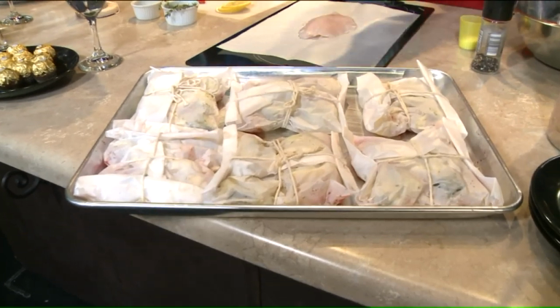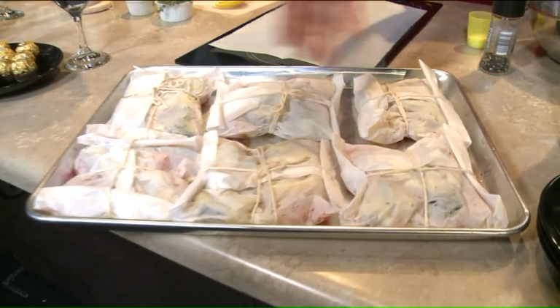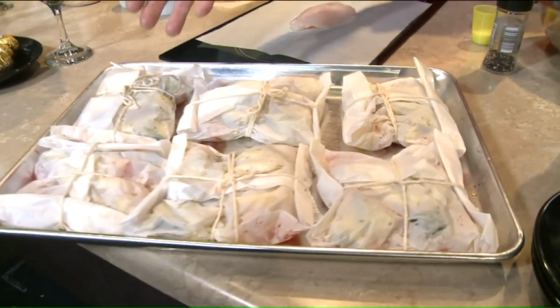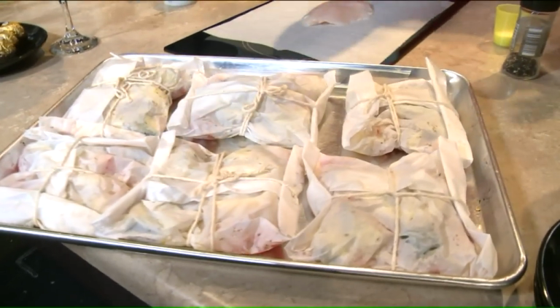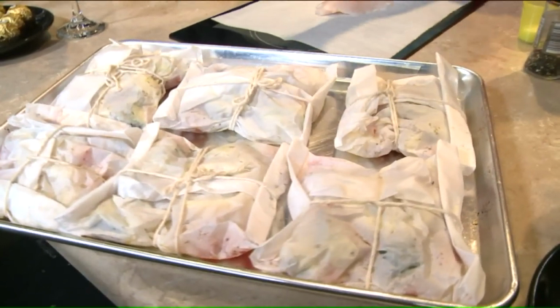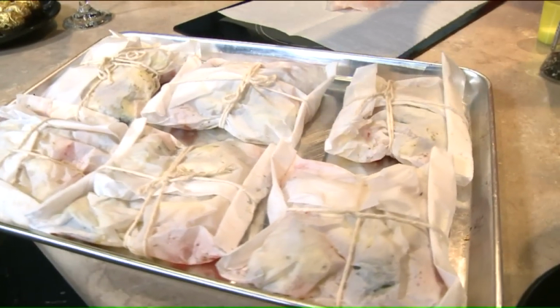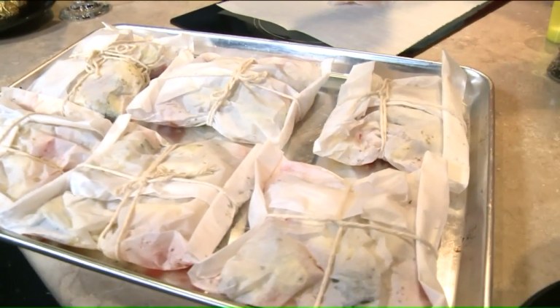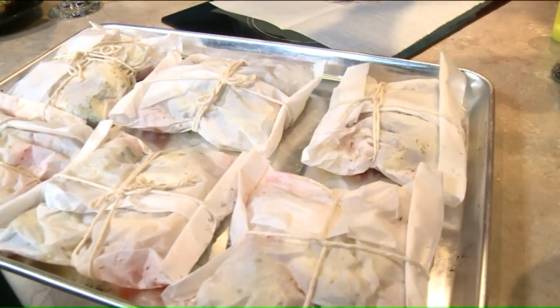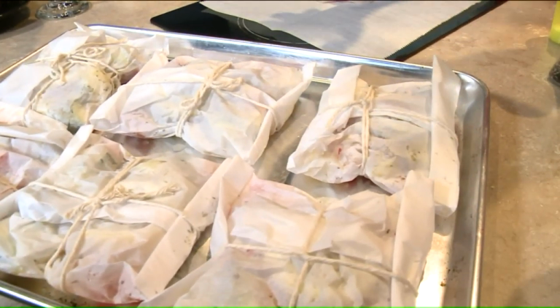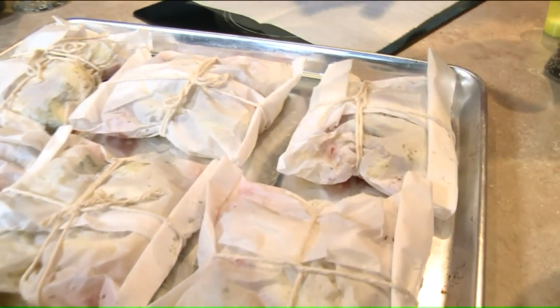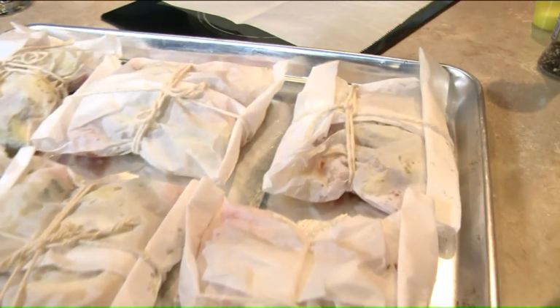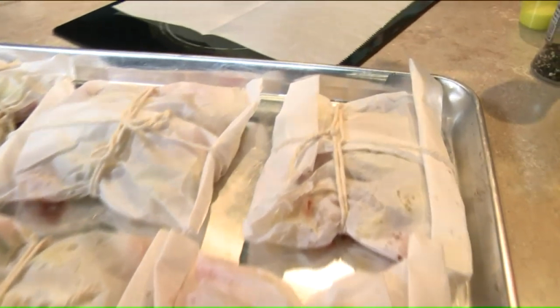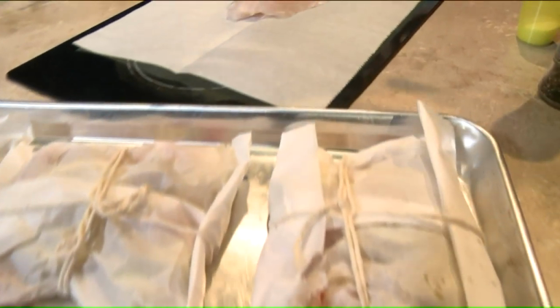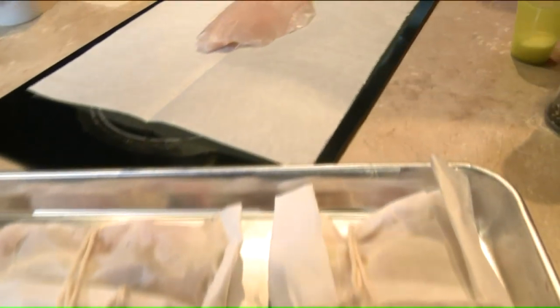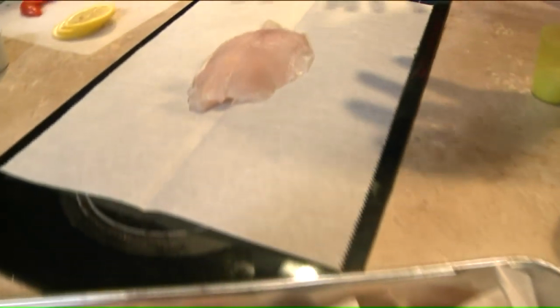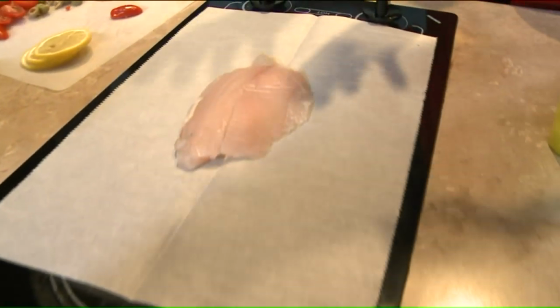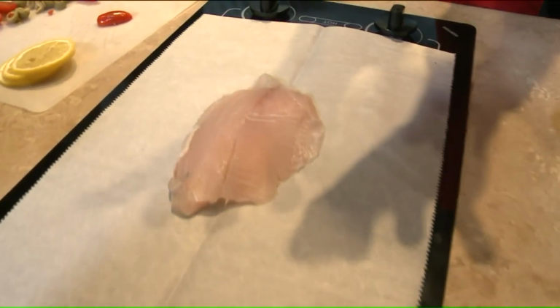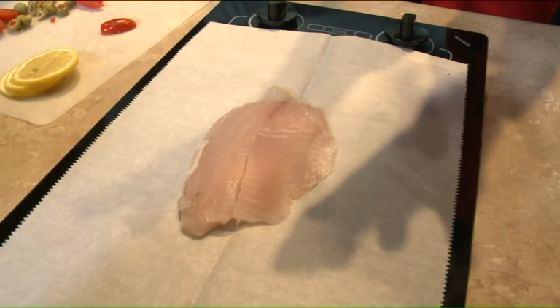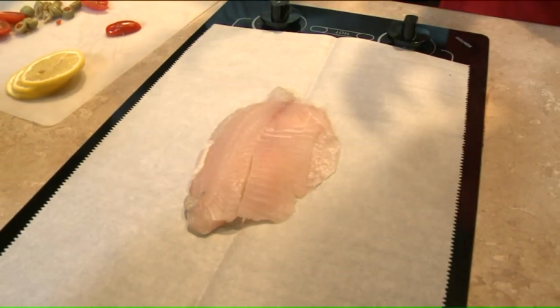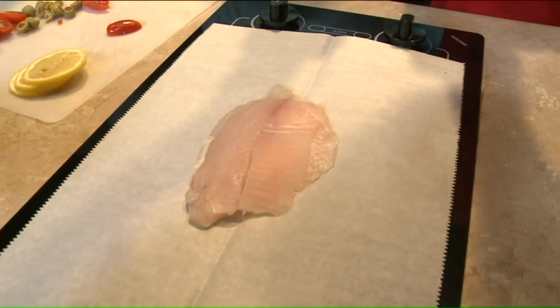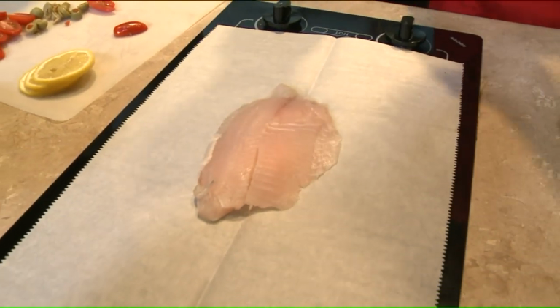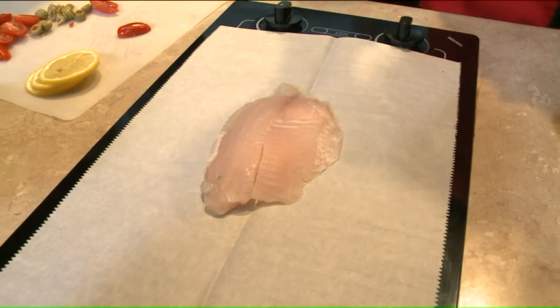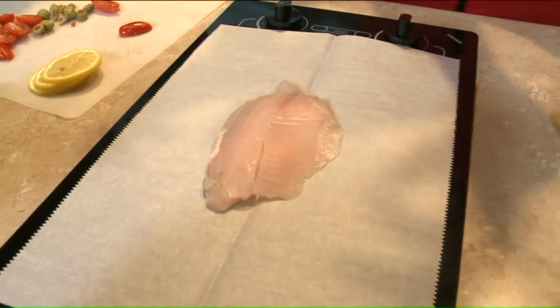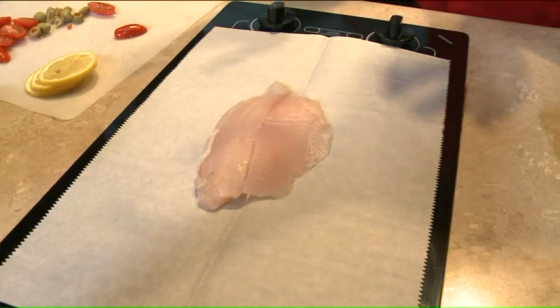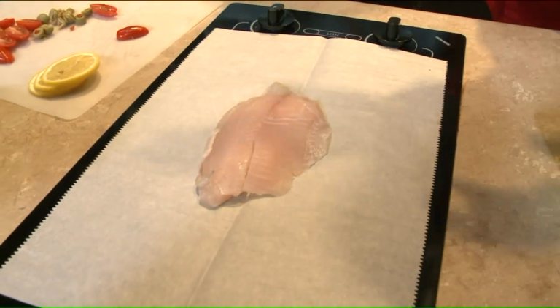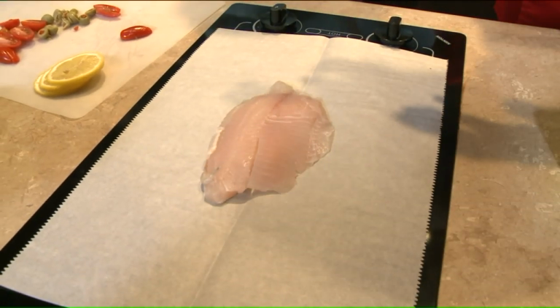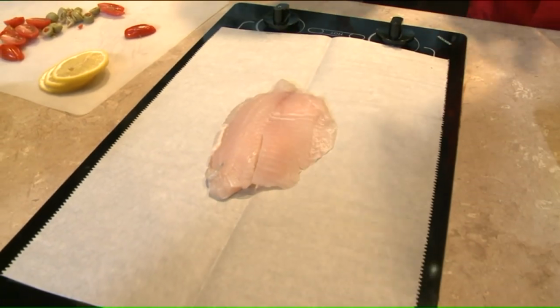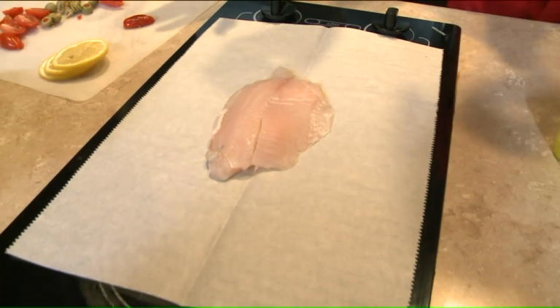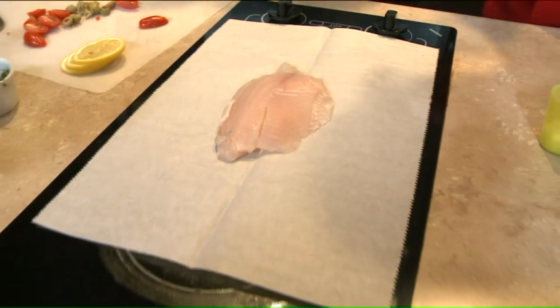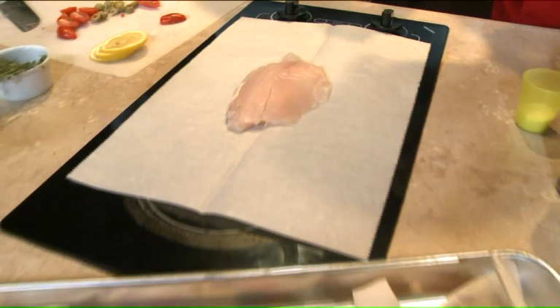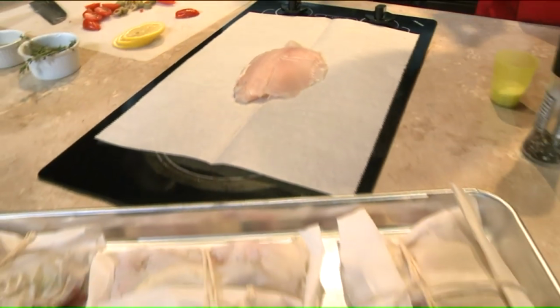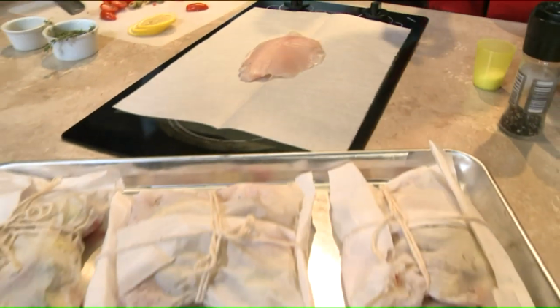Look at how nice this looks. And you can make these ahead of time — a few hours ahead of time, no problem. You can even freeze them. For Valentine's Day, you can spend time with your loved one.